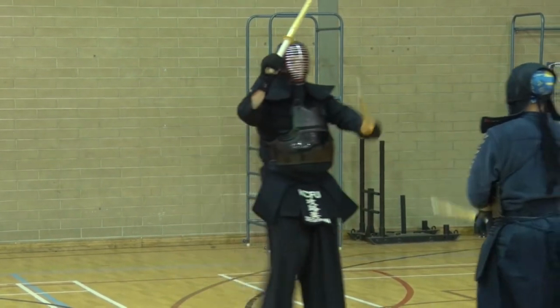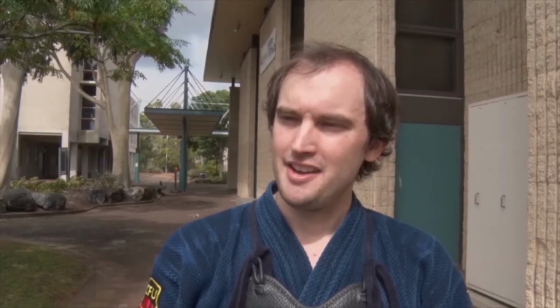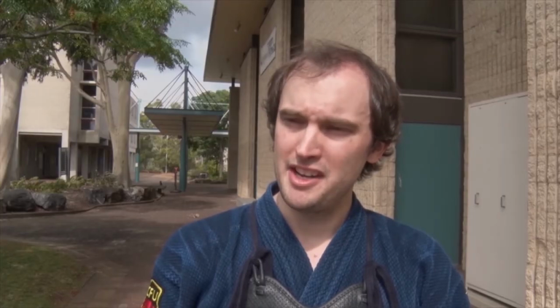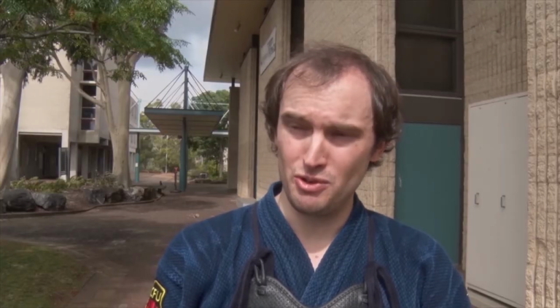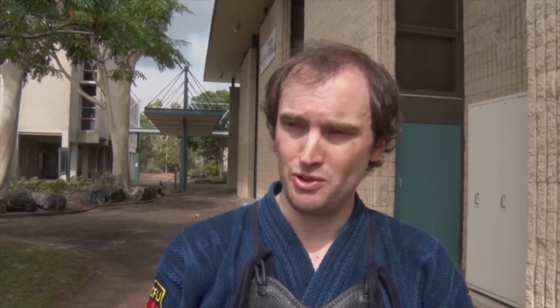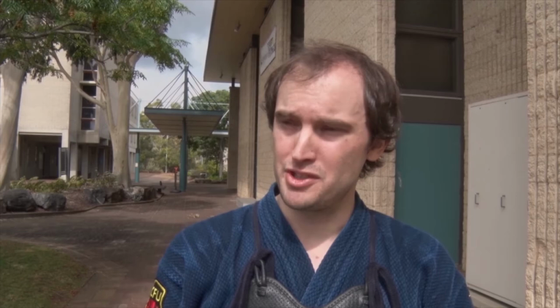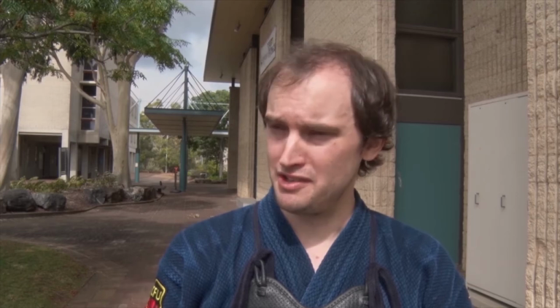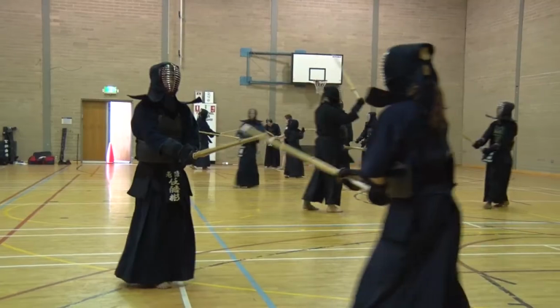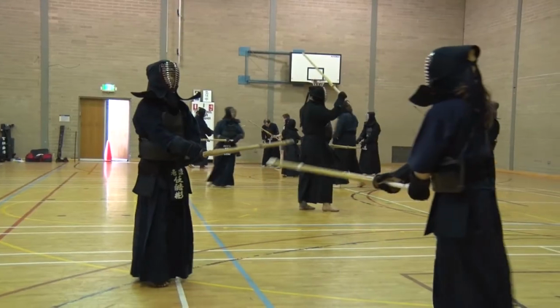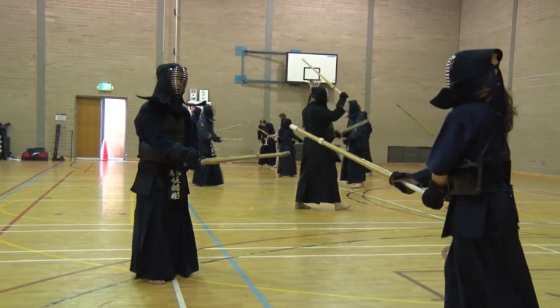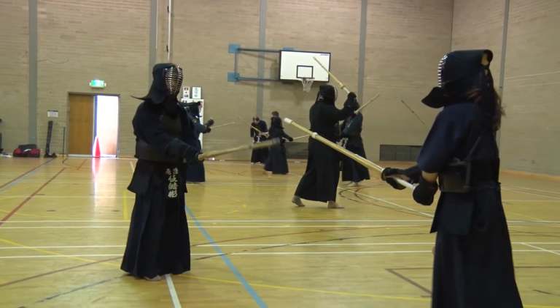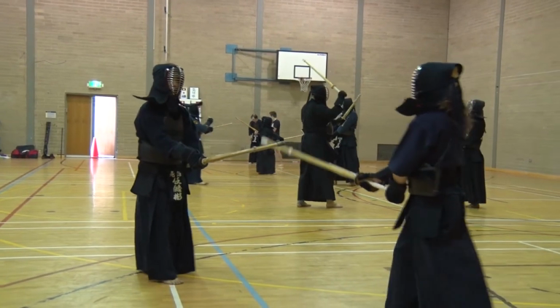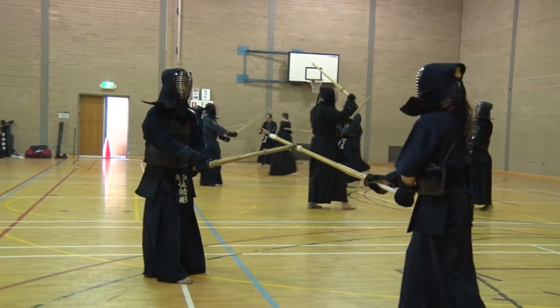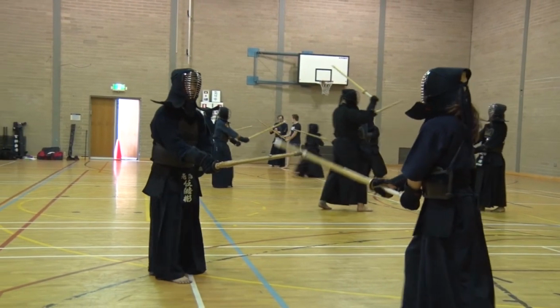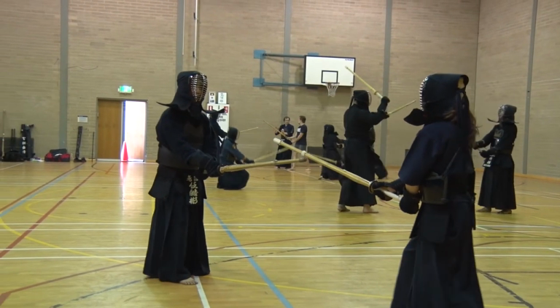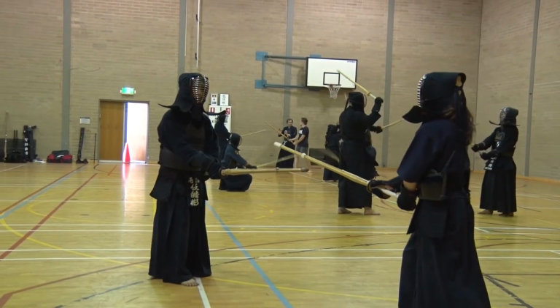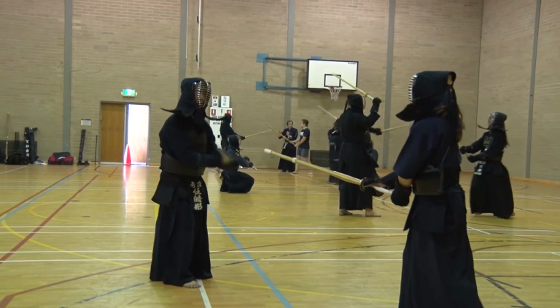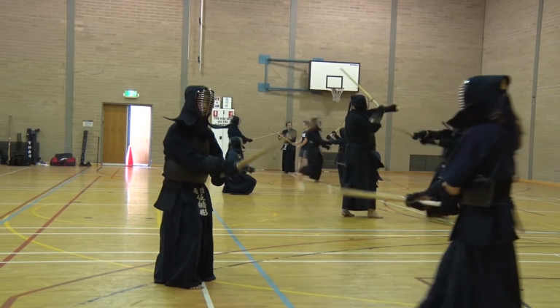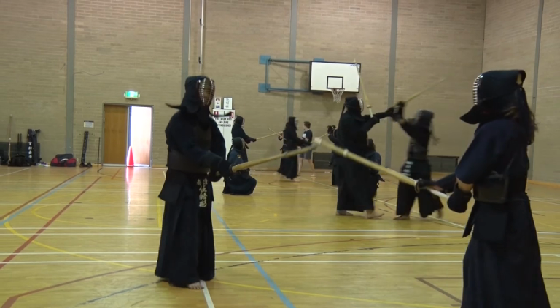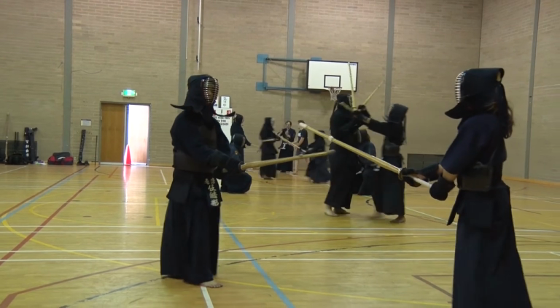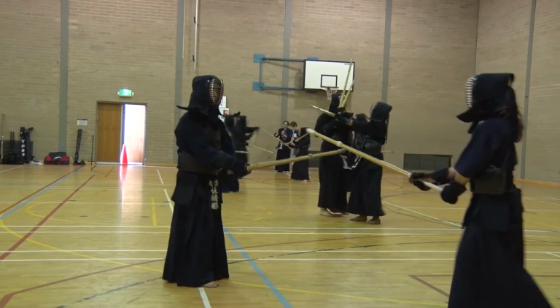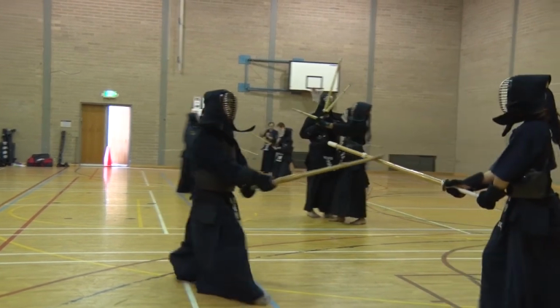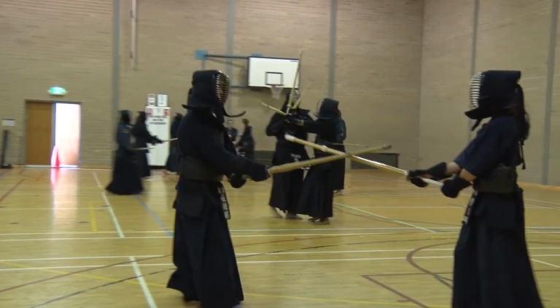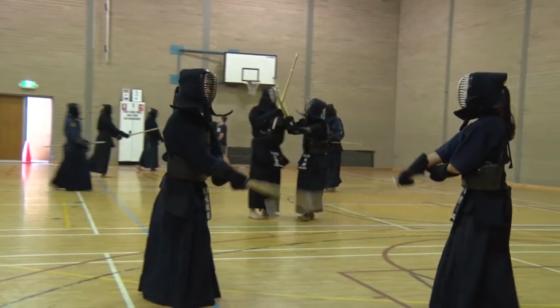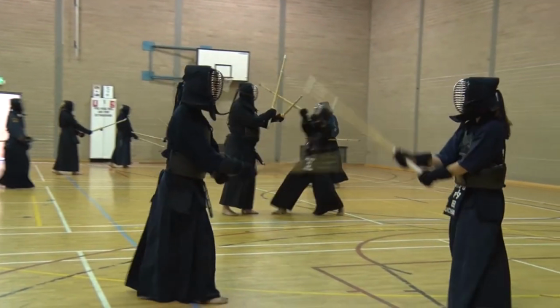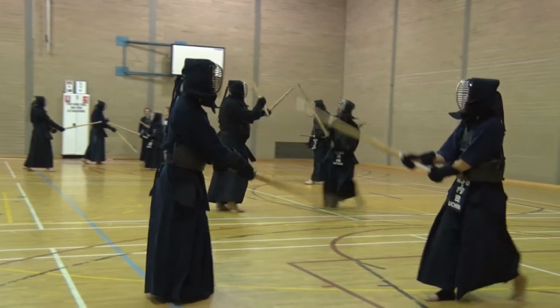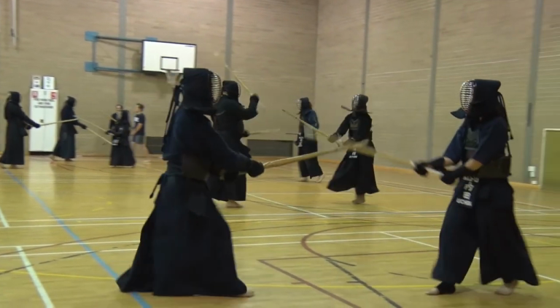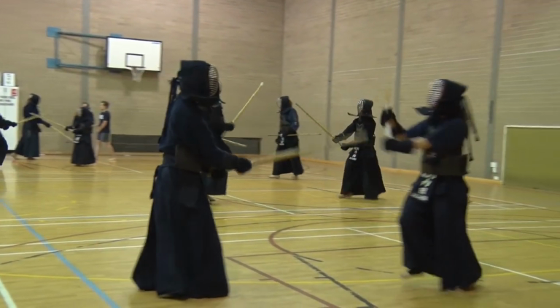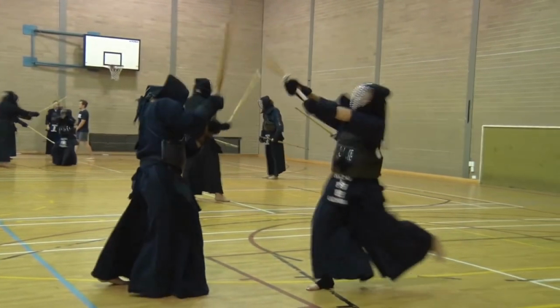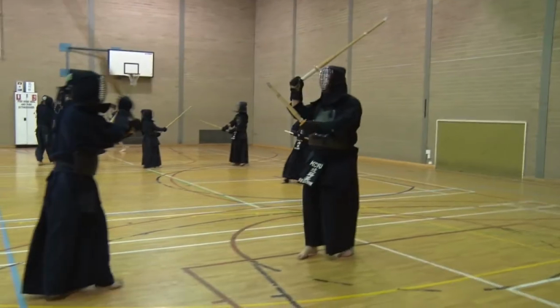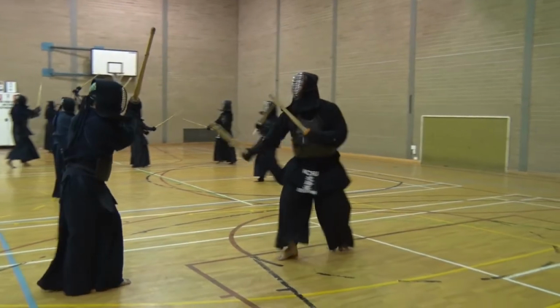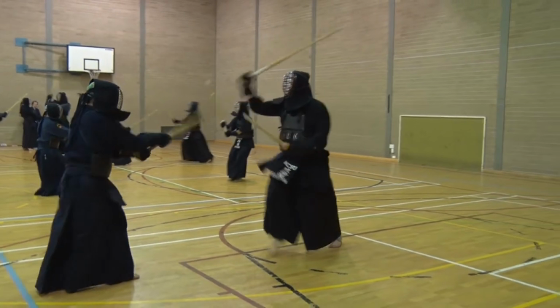The main sword form we use in kendo is called chuden, and that's a middle stance. We also use jodan, which is a high stance, and nito, which is two swords.